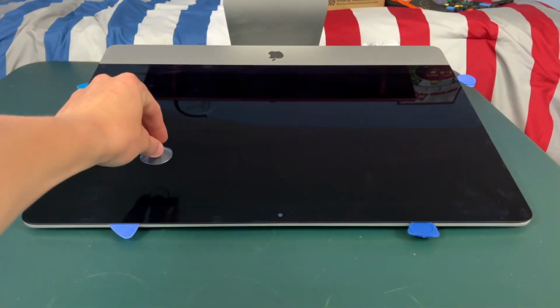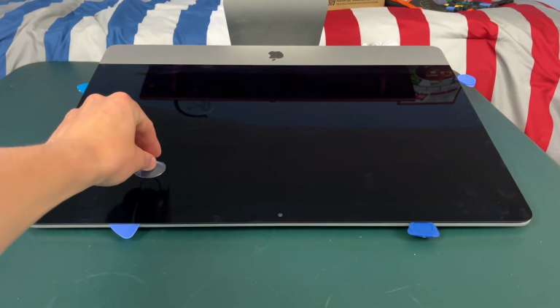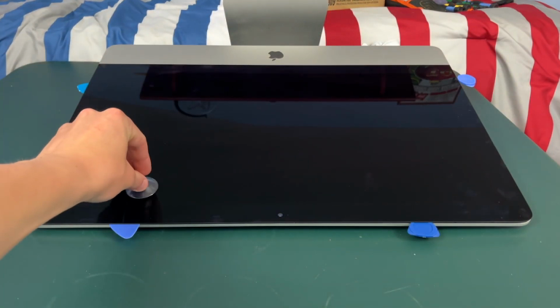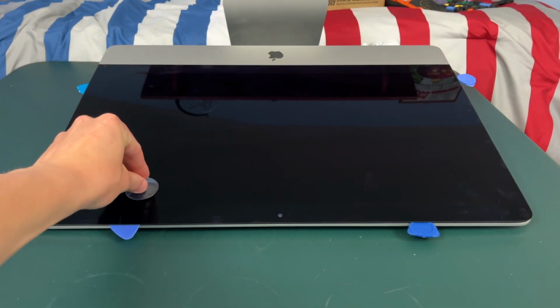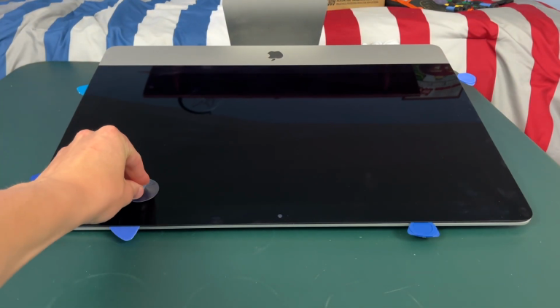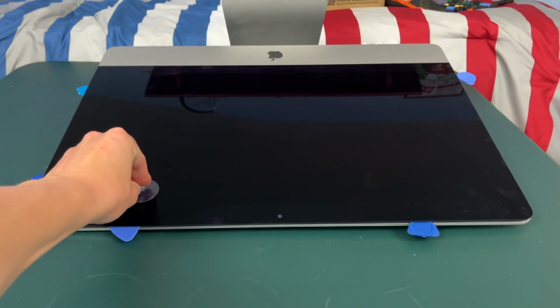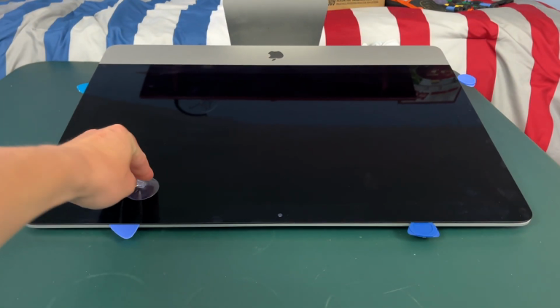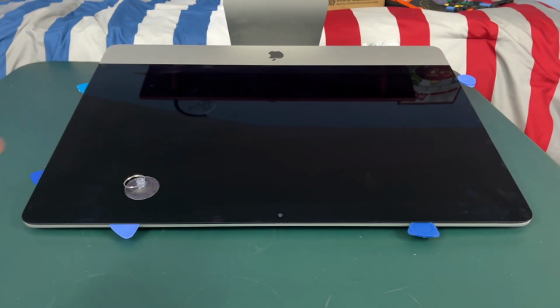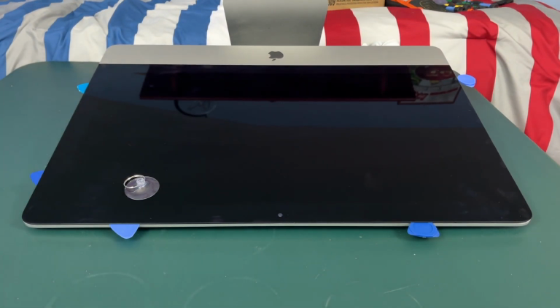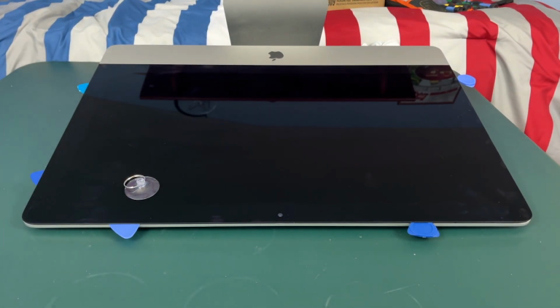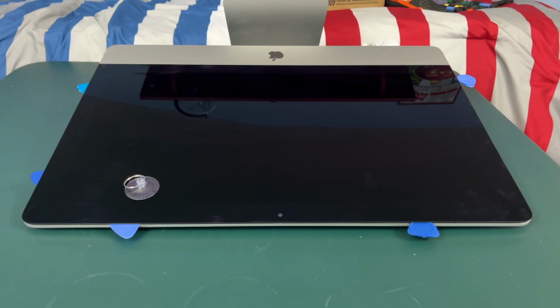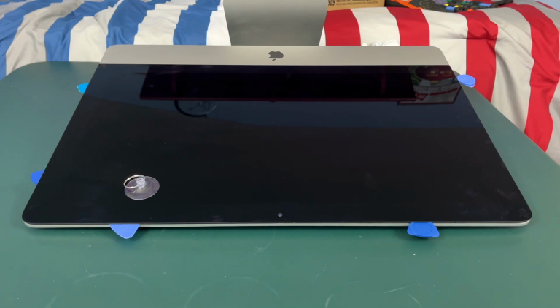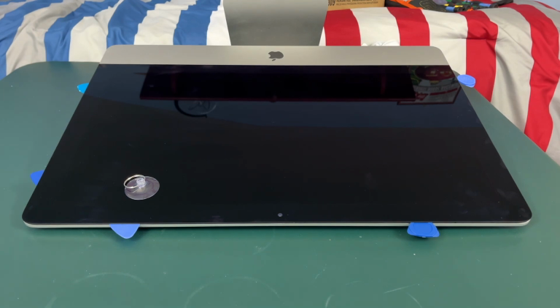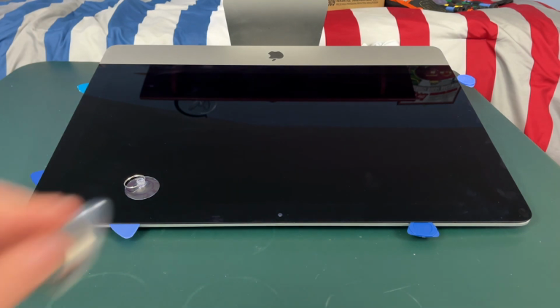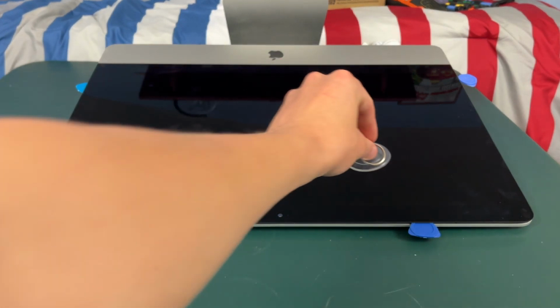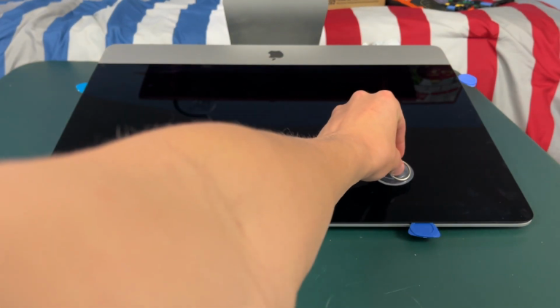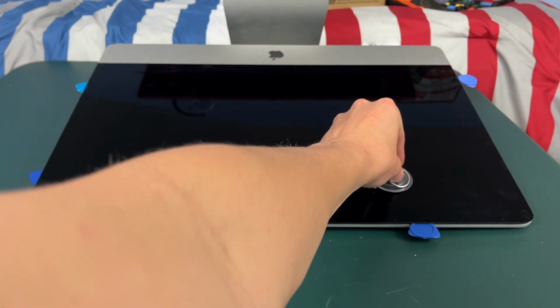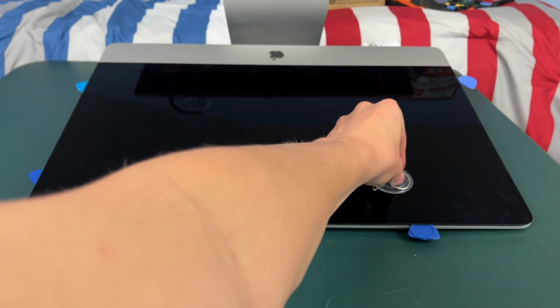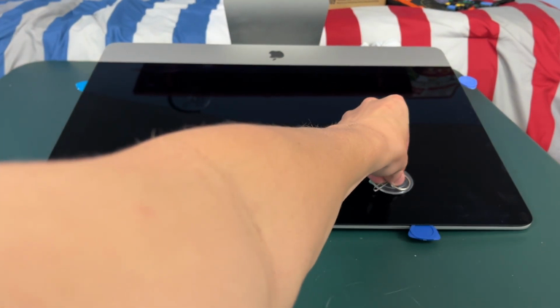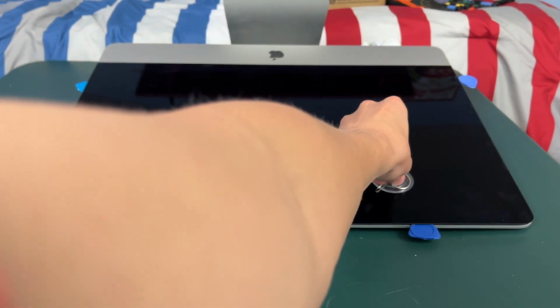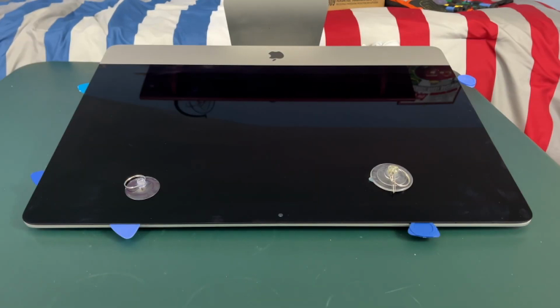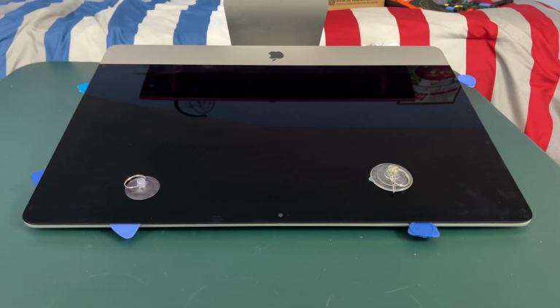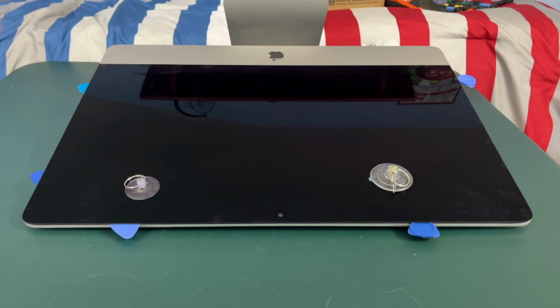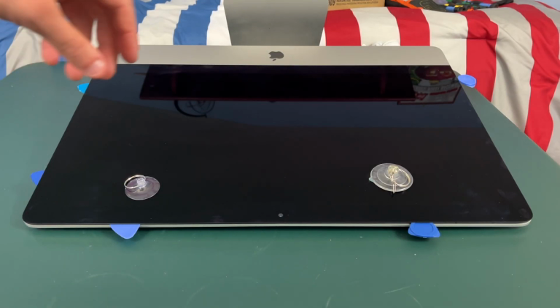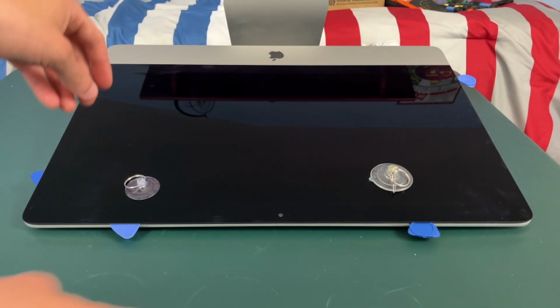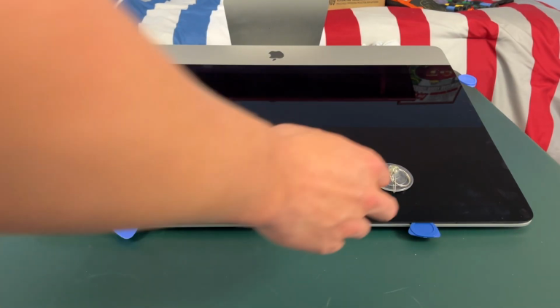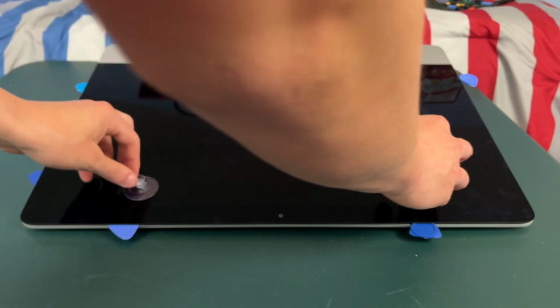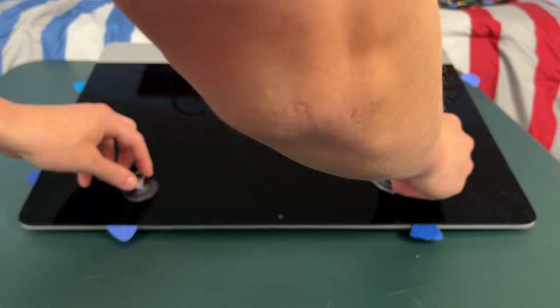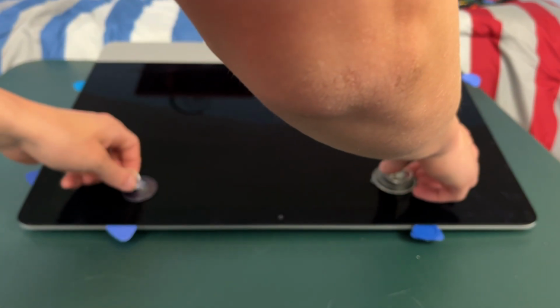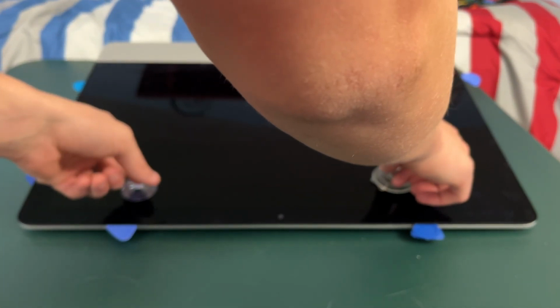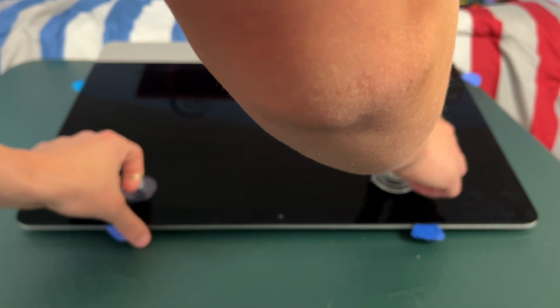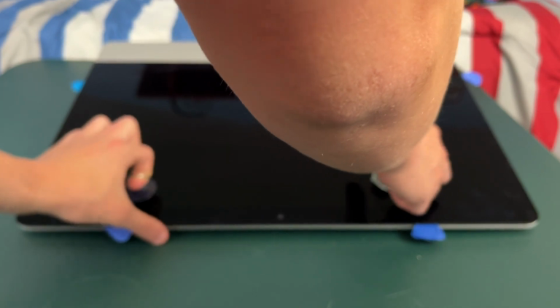Now you're going to want to take your suction cups and place them on the display, and then we're just going to lift up the suction cups.